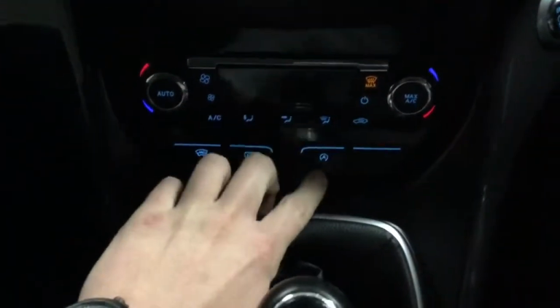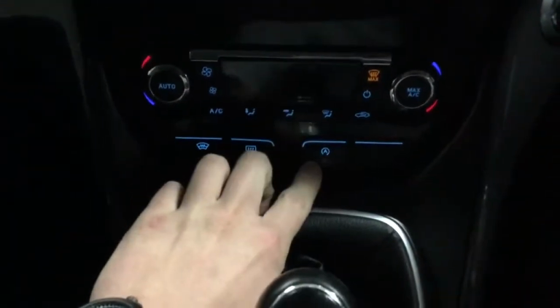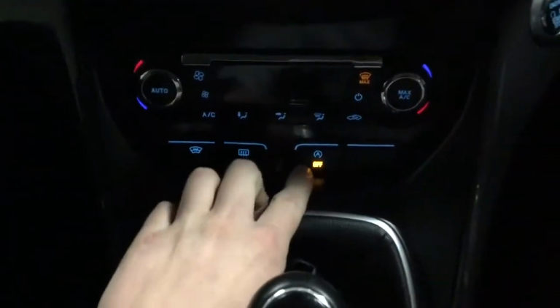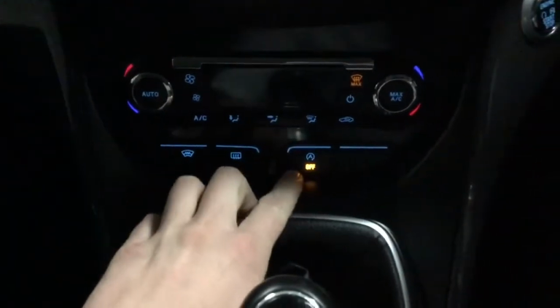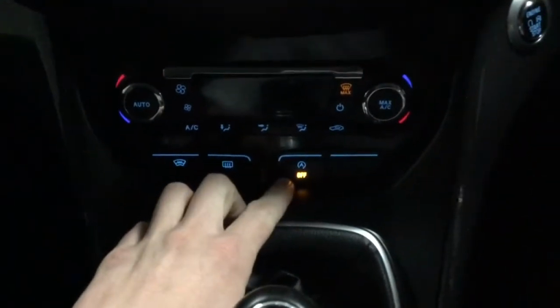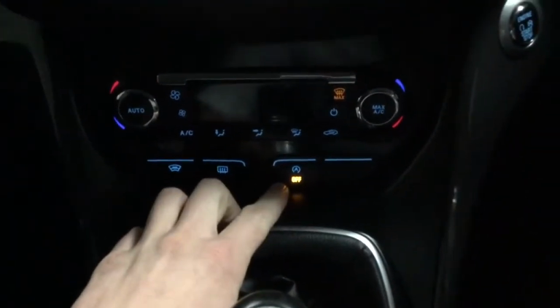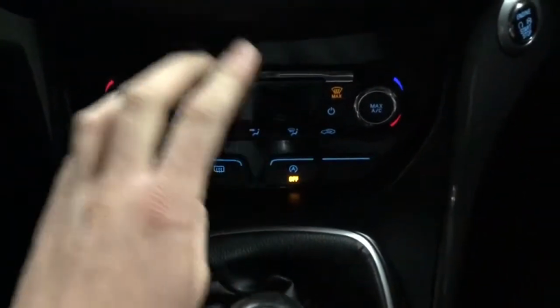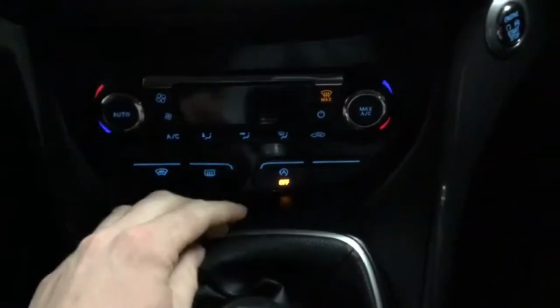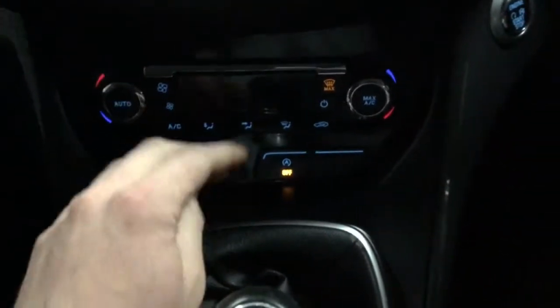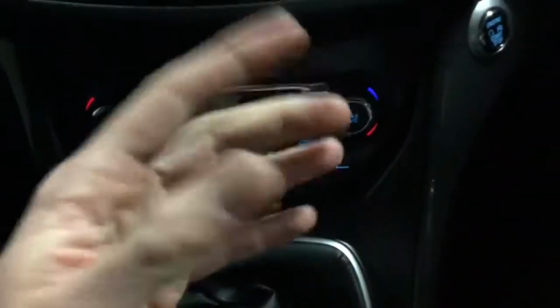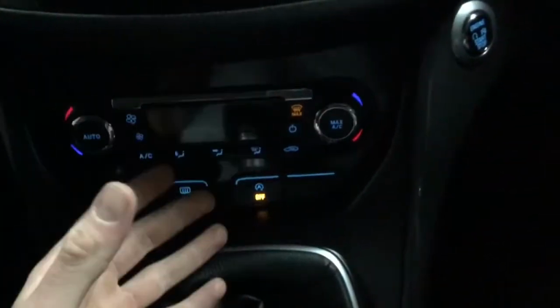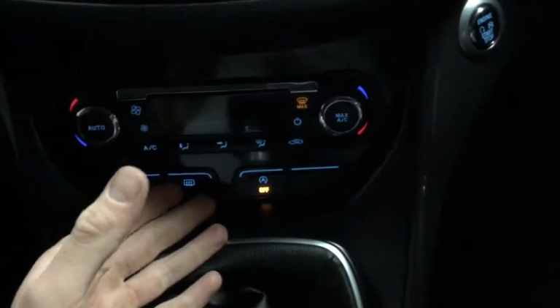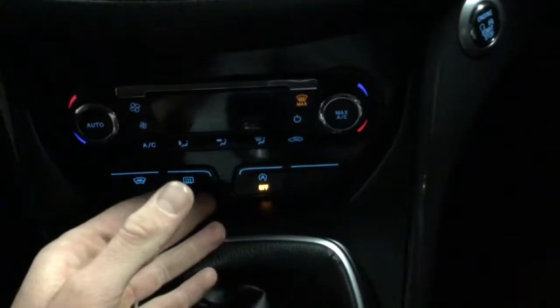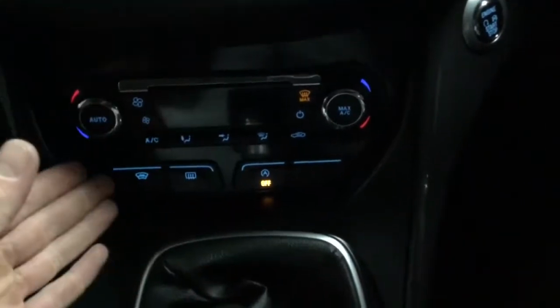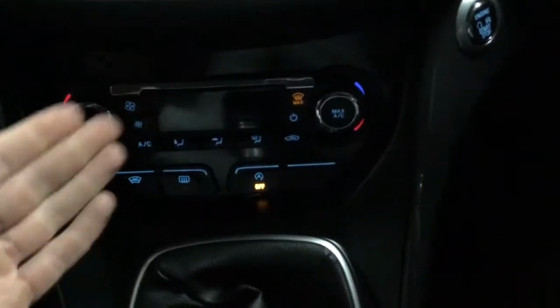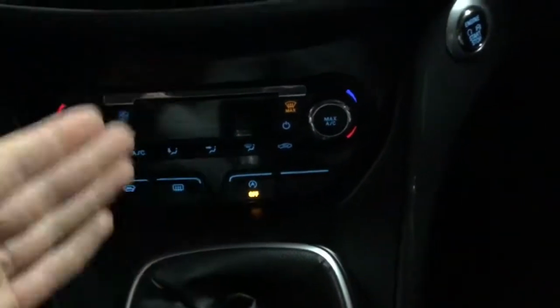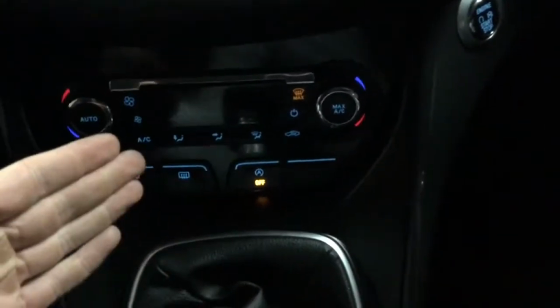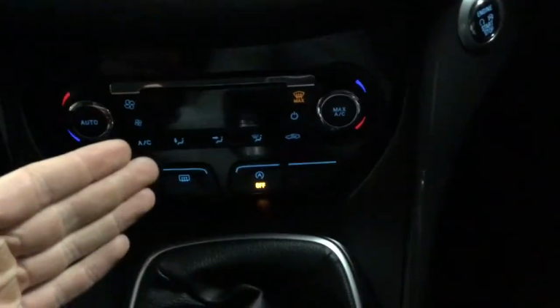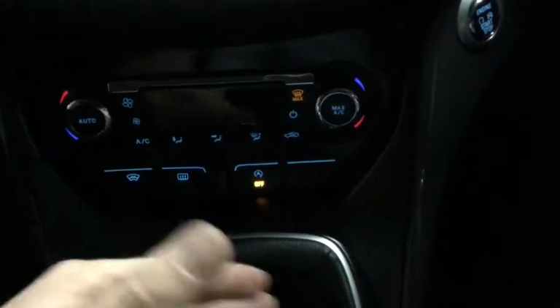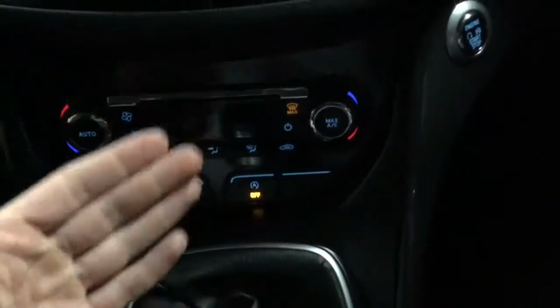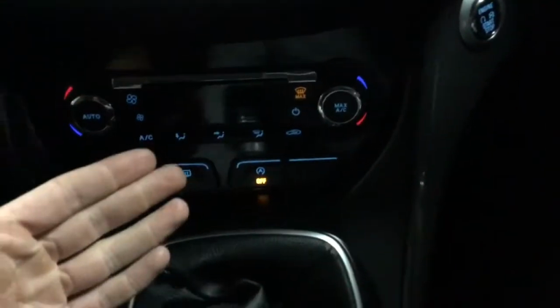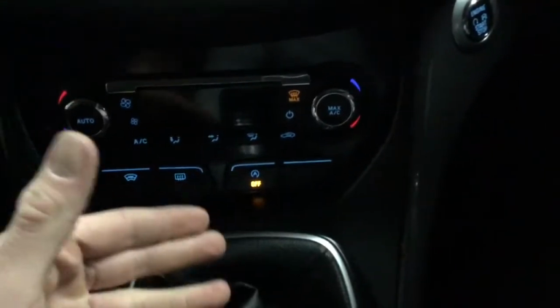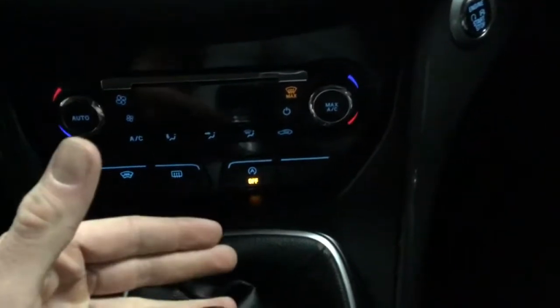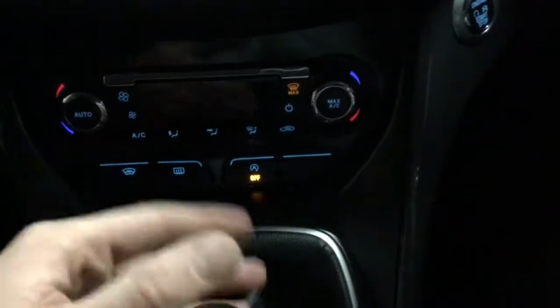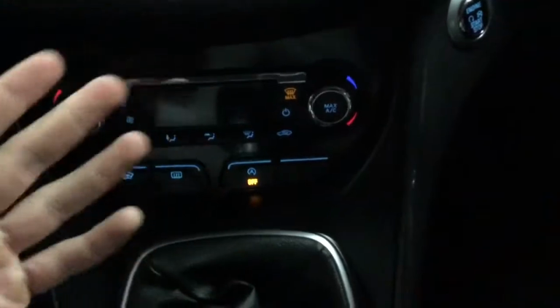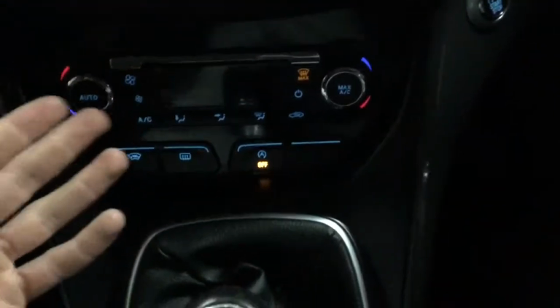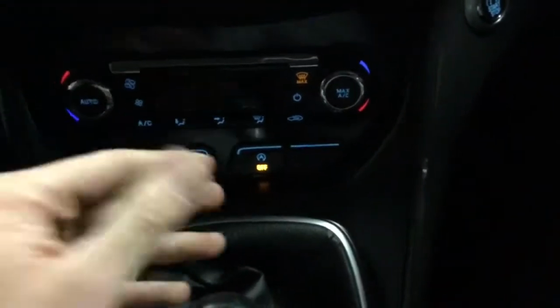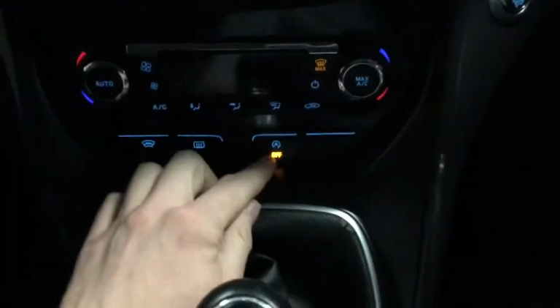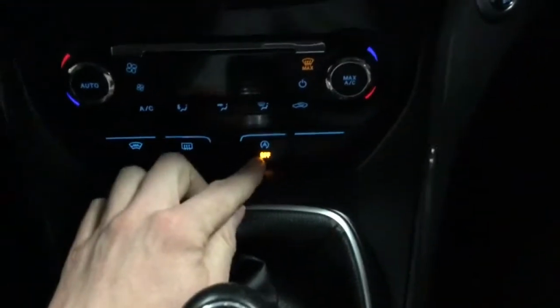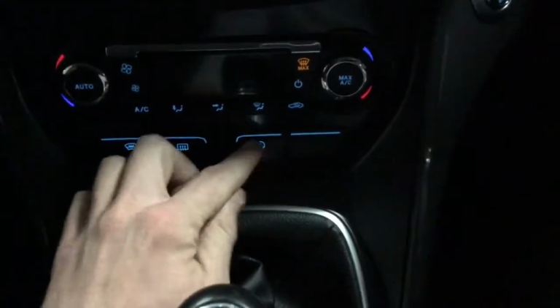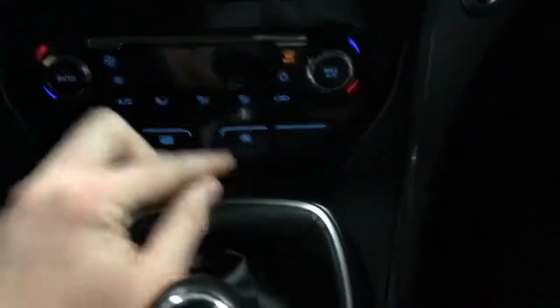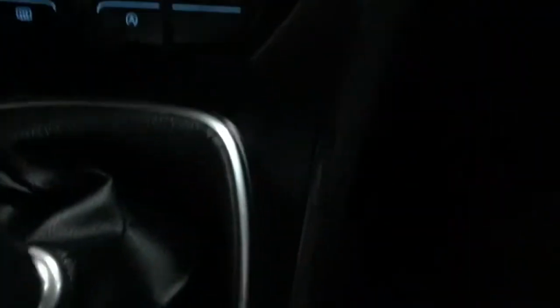That button's in there — it's auto stop-start turn off. So if you don't want the auto stop-start, you don't want the car to keep stopping when you're not moving, stuck in traffic, it'll stop. So if you don't want that on, you can always turn it off.